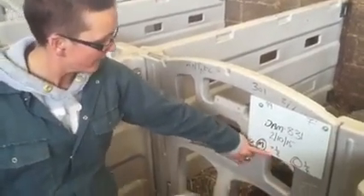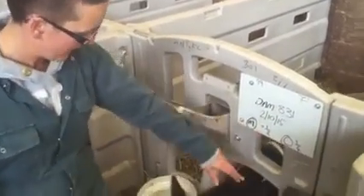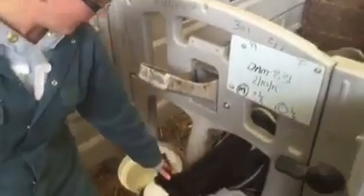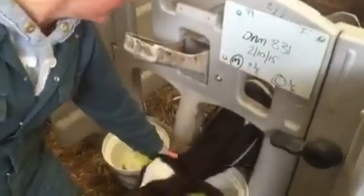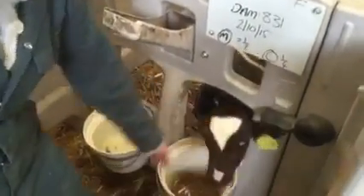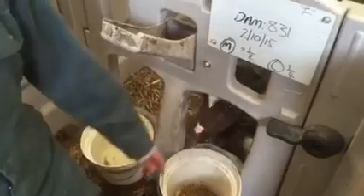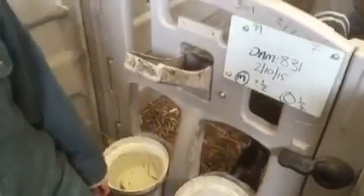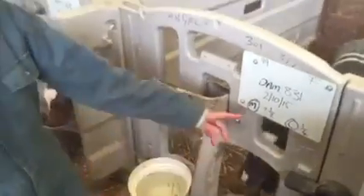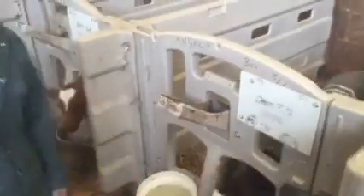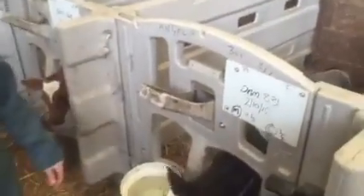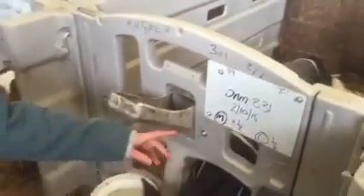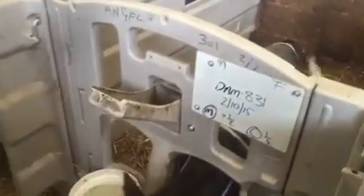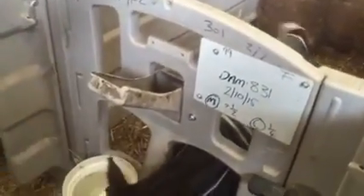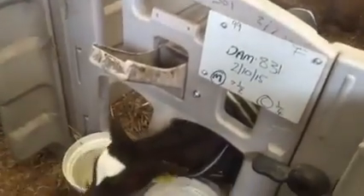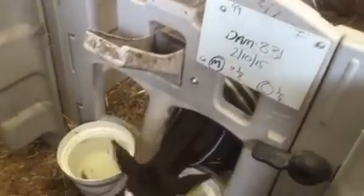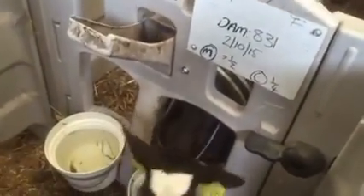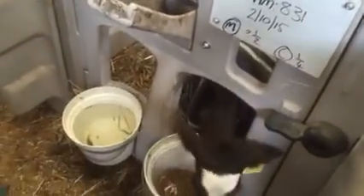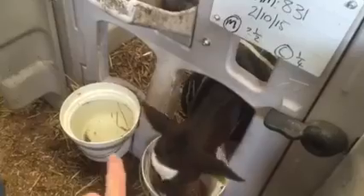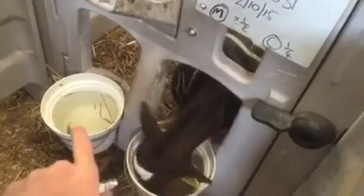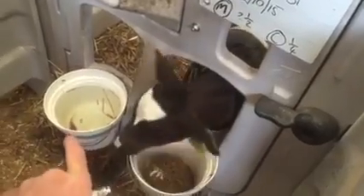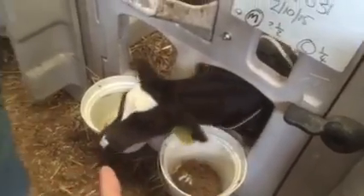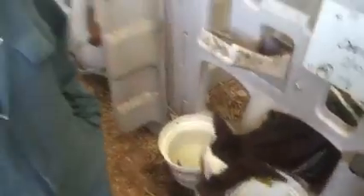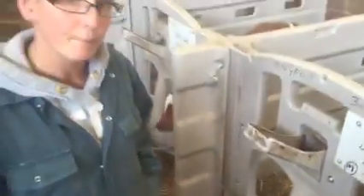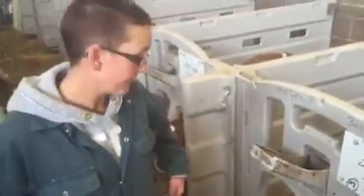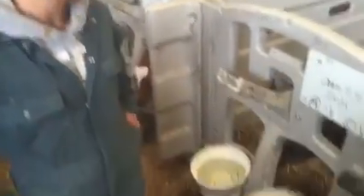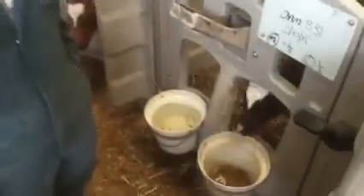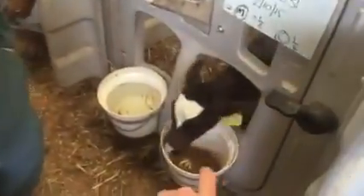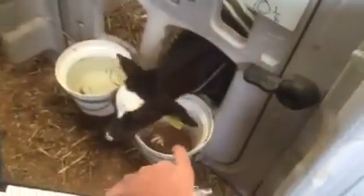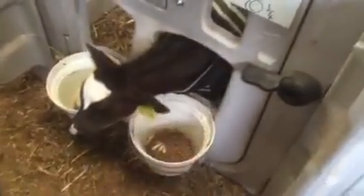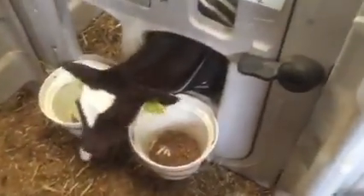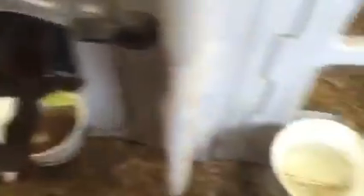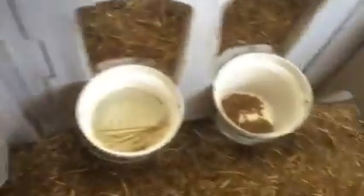This calf is getting two and a half liters each end of the day — that's twice a day — plus a quarter scoop of cake. They also have clean, fresh water every day.